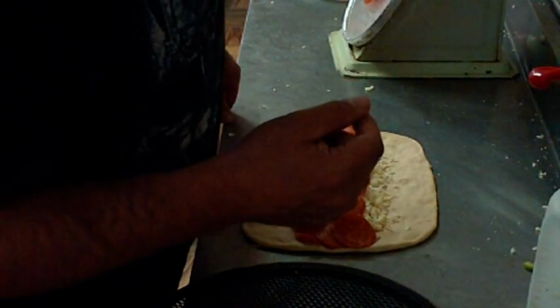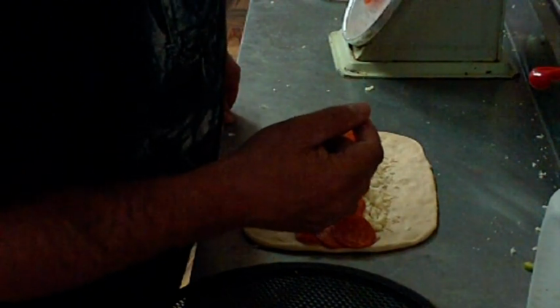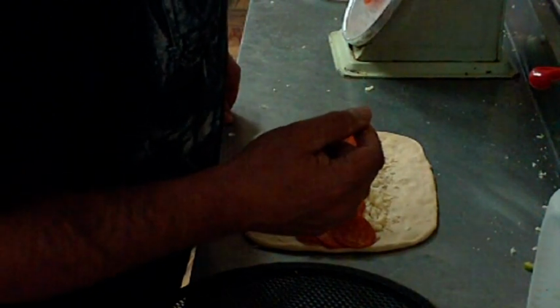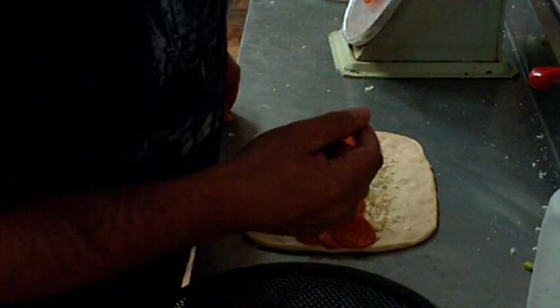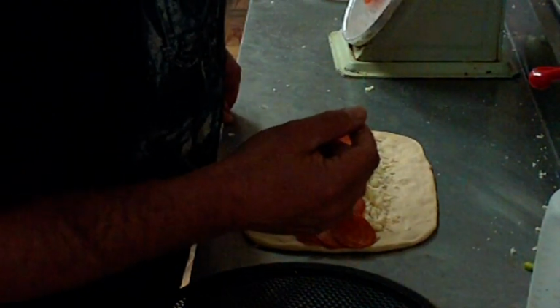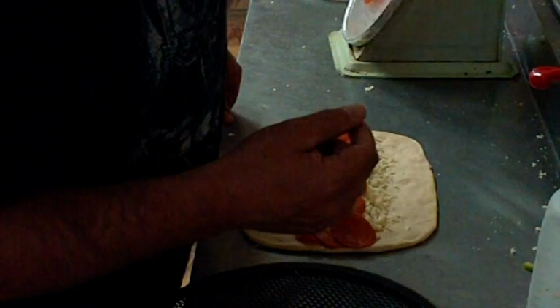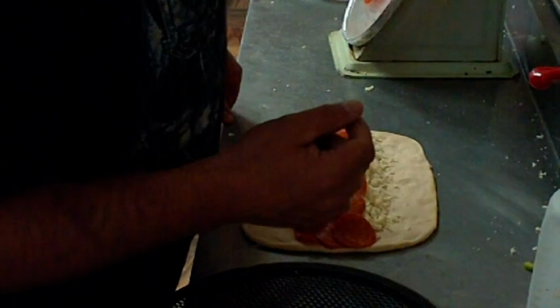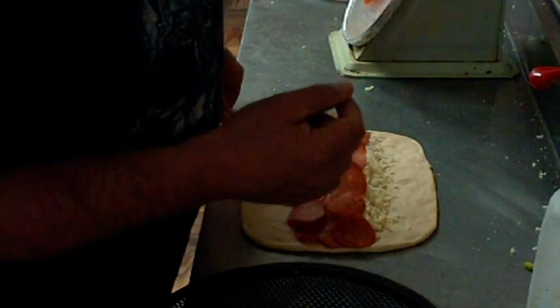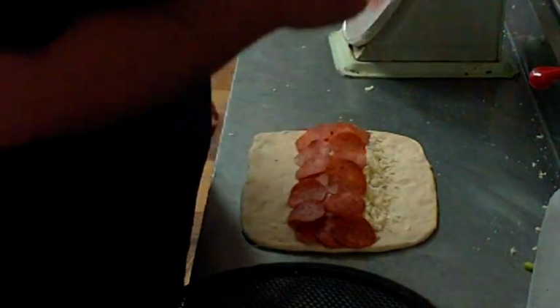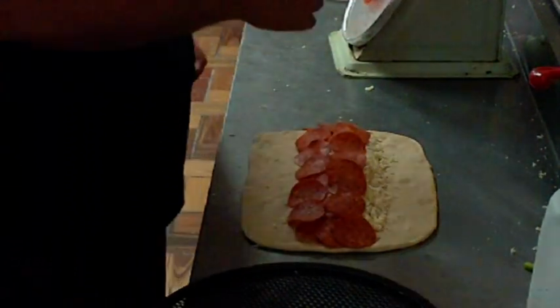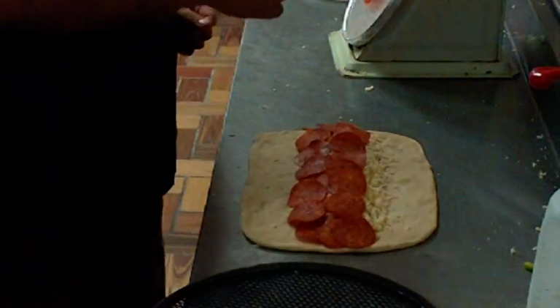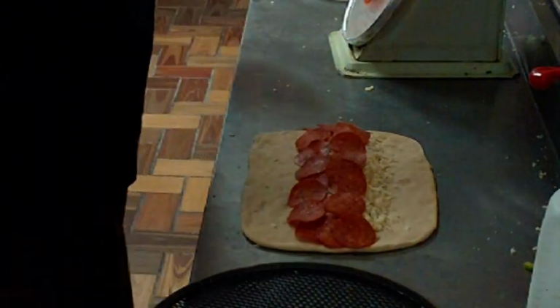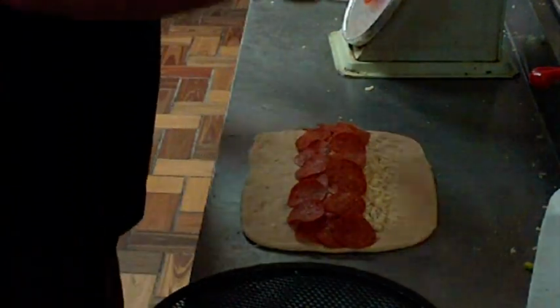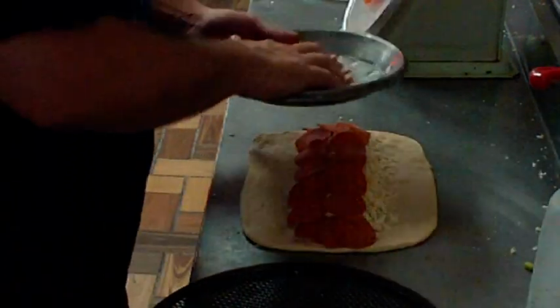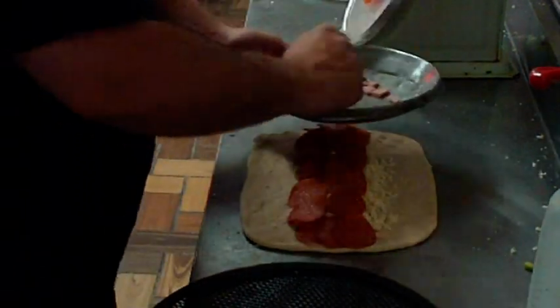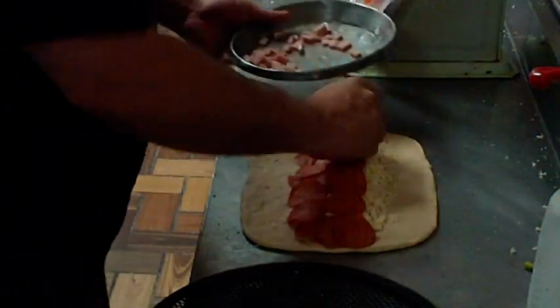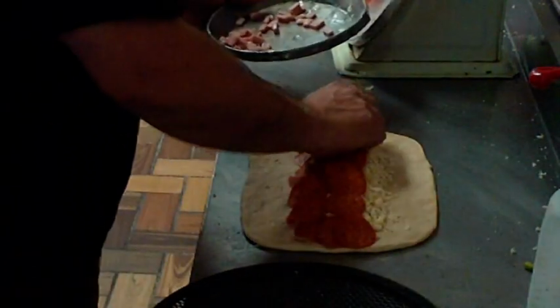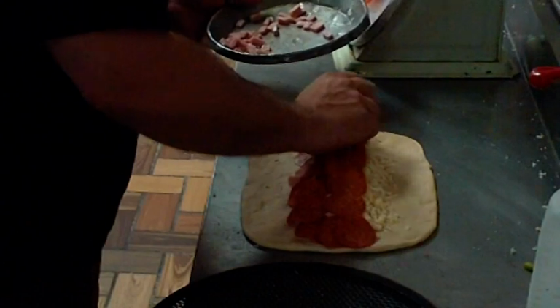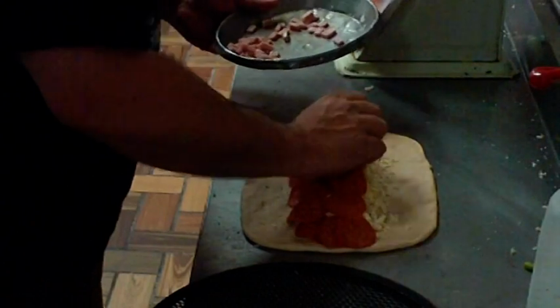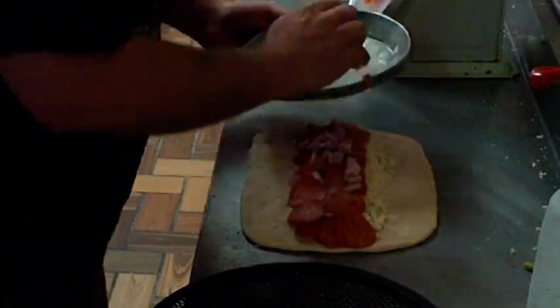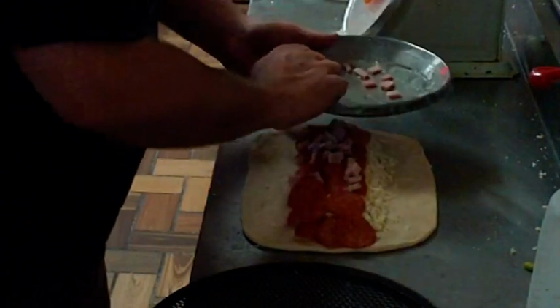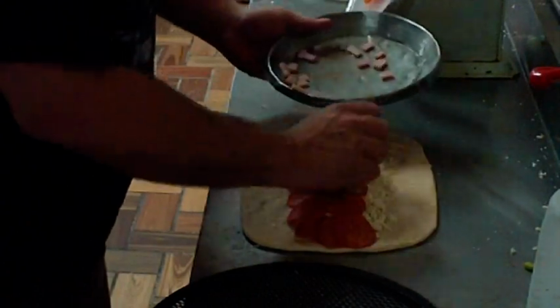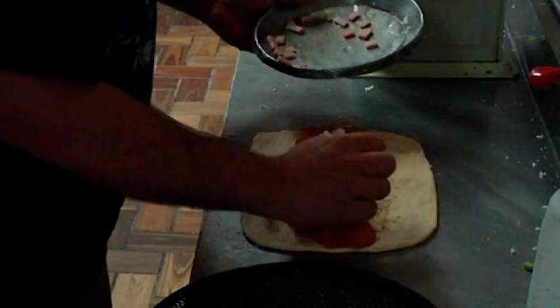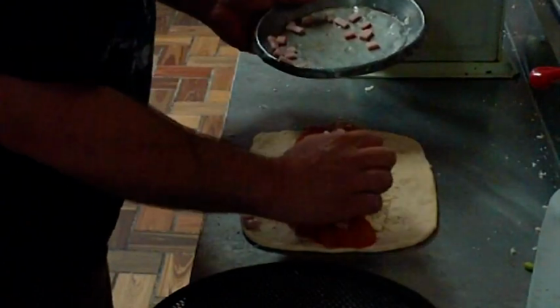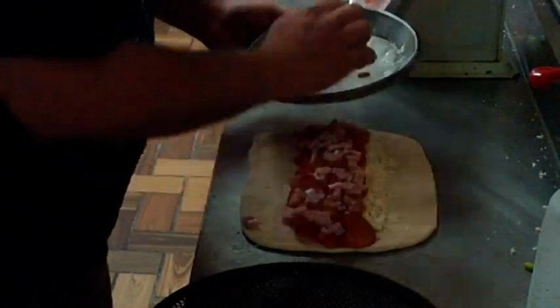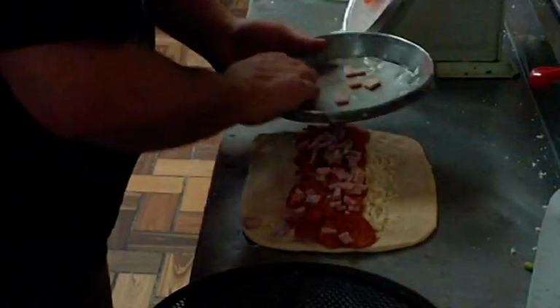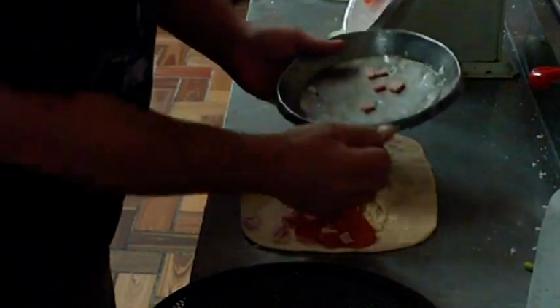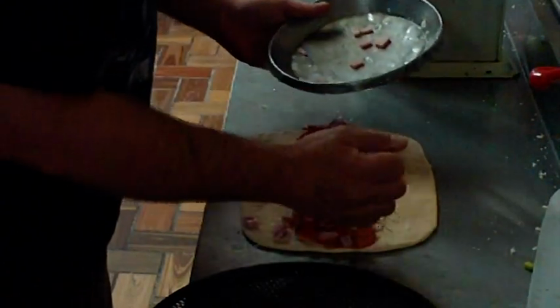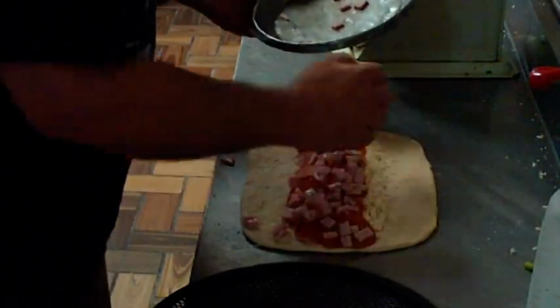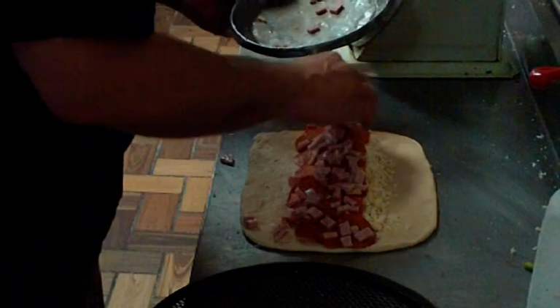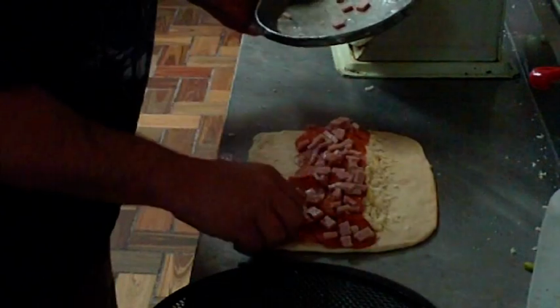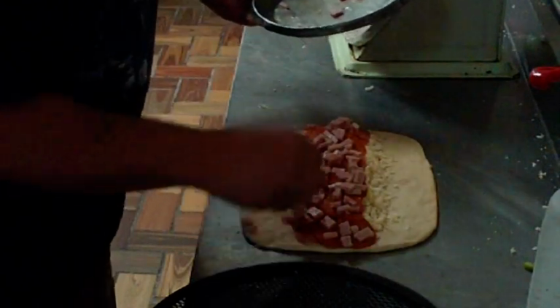For a small stromboli, we put two ounces of ham on there — so there's about two ounces right there. Just spread that over evenly like that, and make sure you get a little bit on the ends.